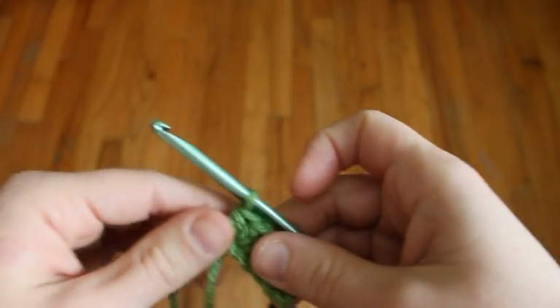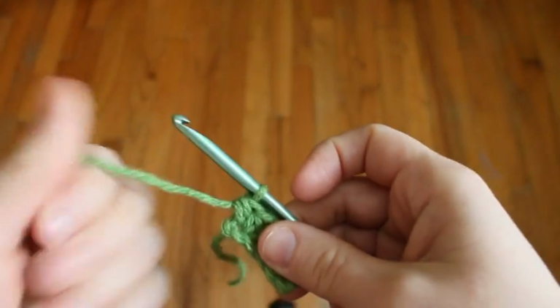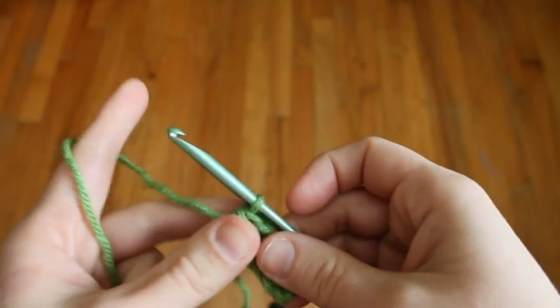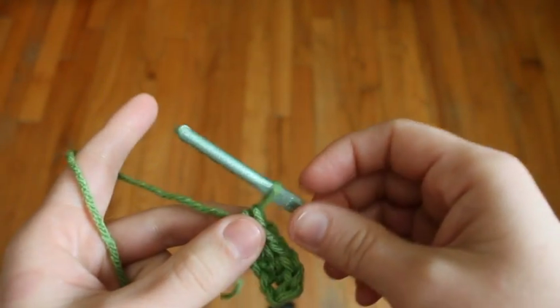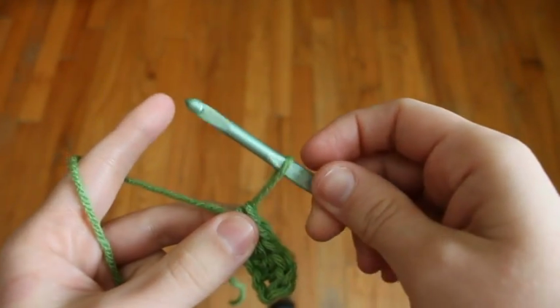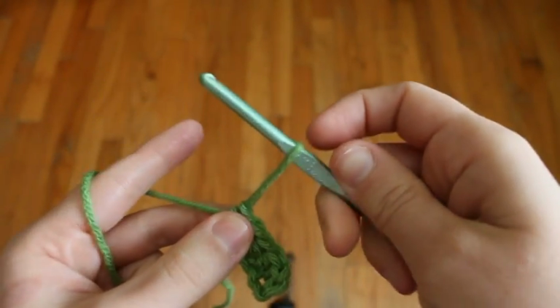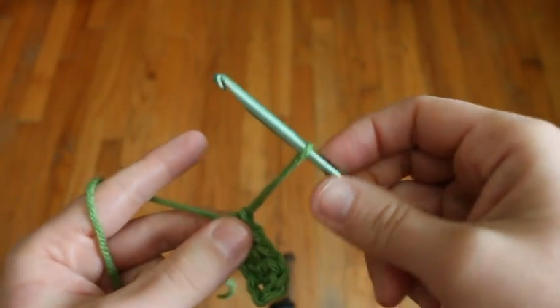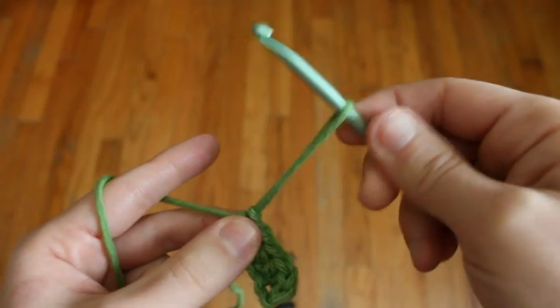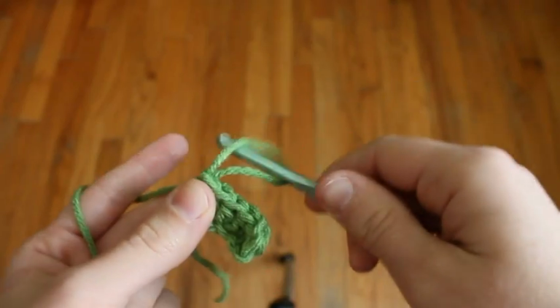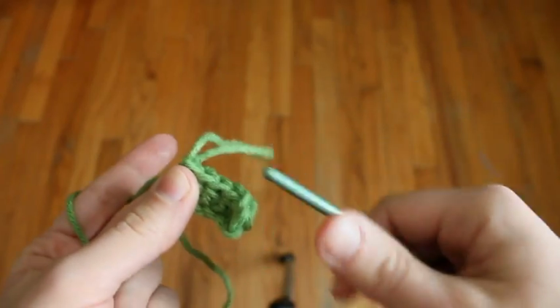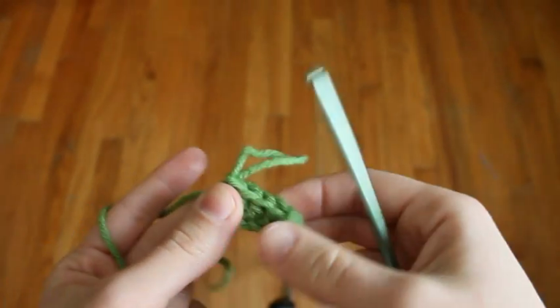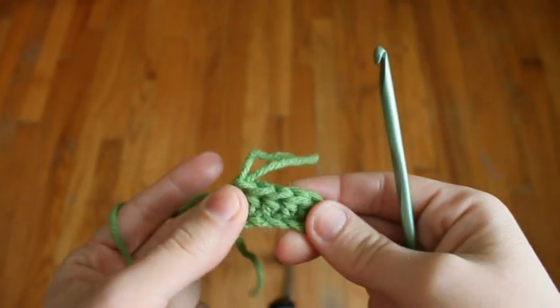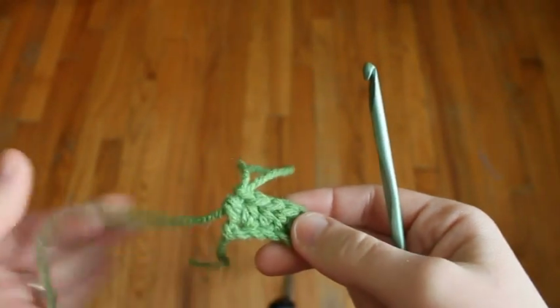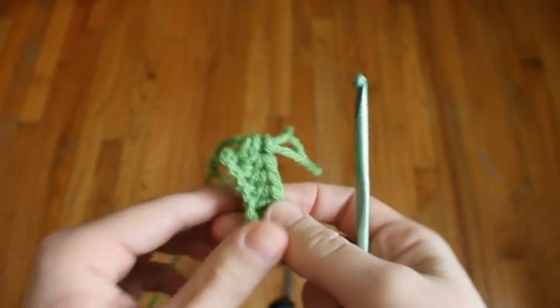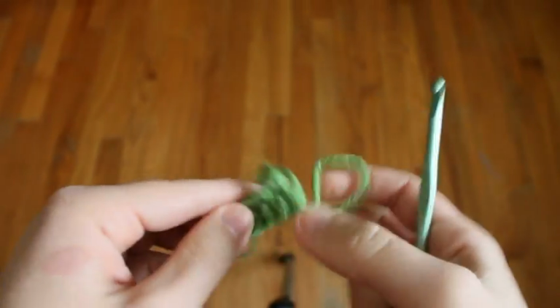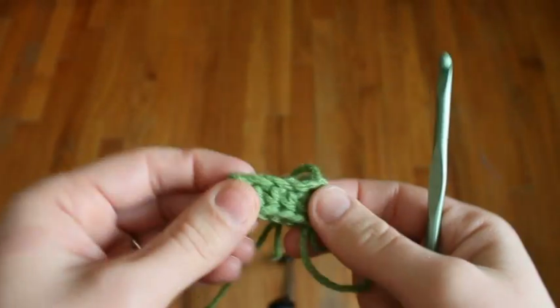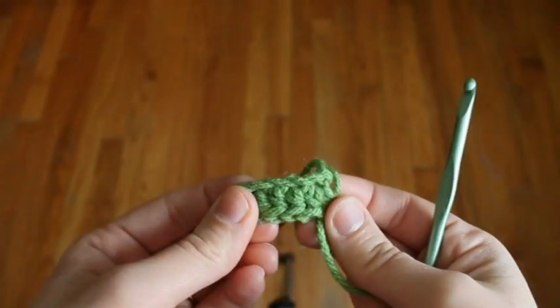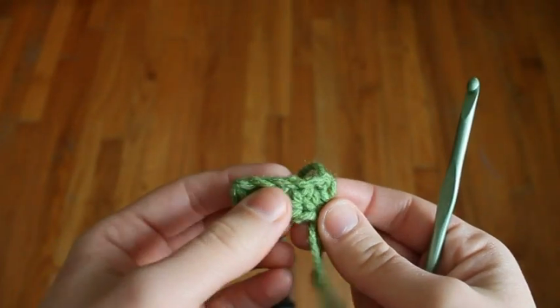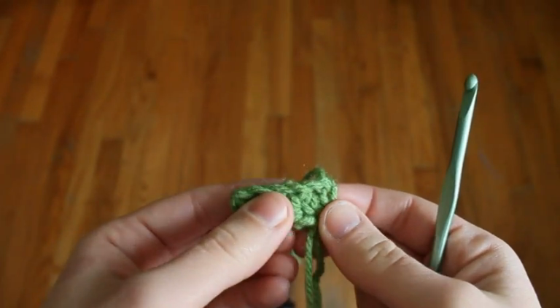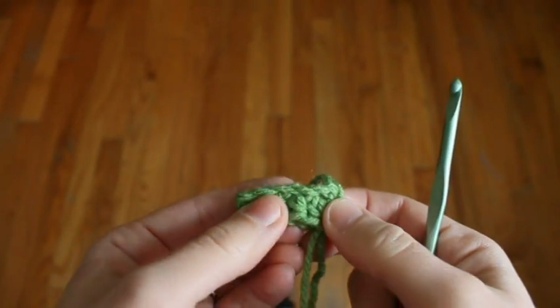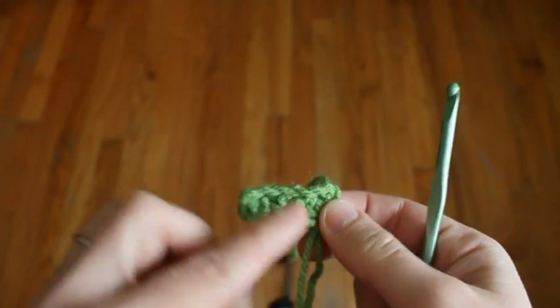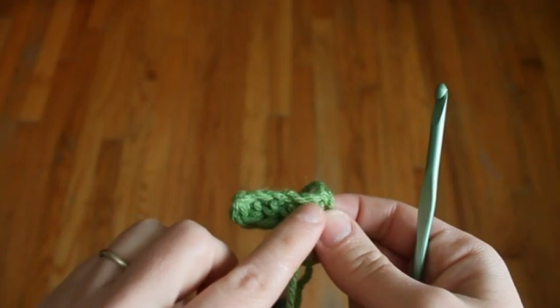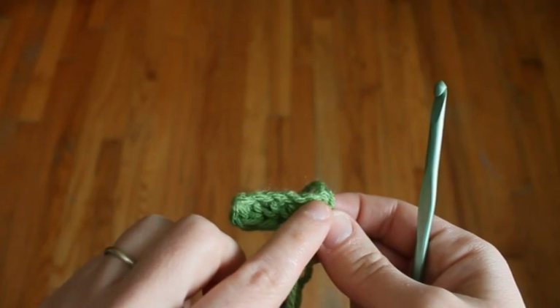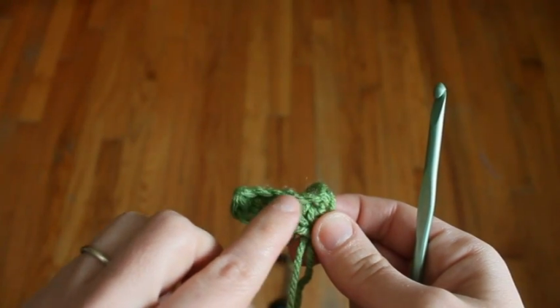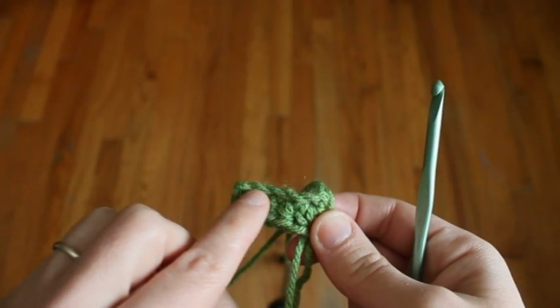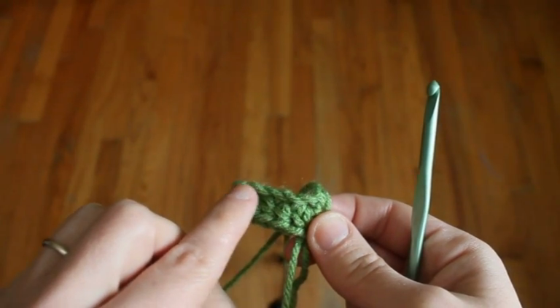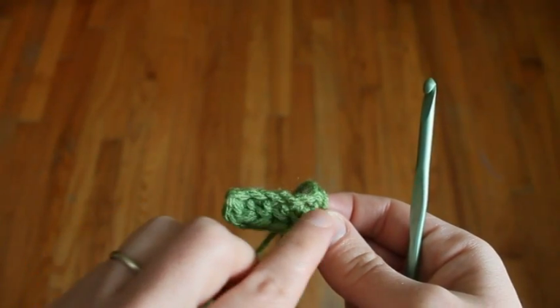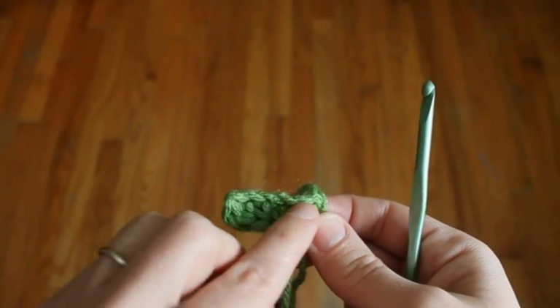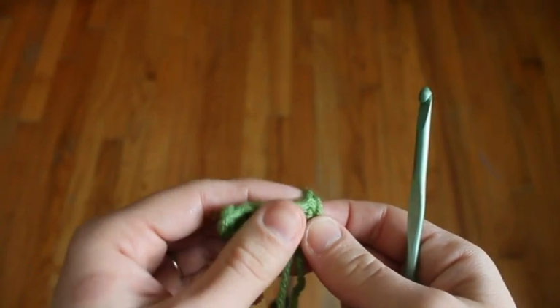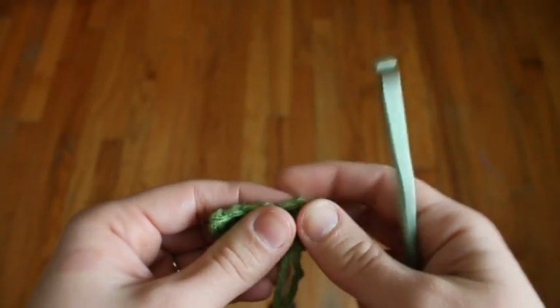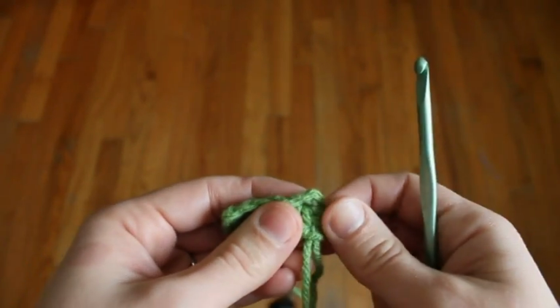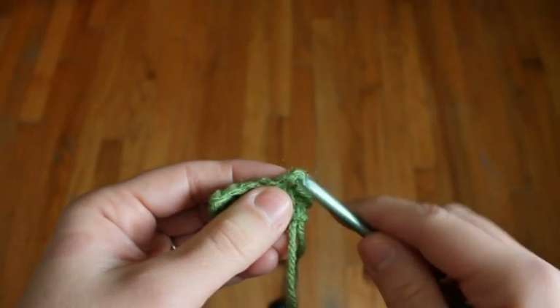Now I want to pull up a big loop on the green so we don't lose any of our stitches, and turn your work upside down. We're going to work into the same stitches of the foundation chain but in the other loop.